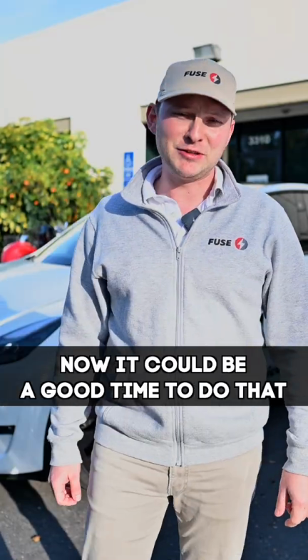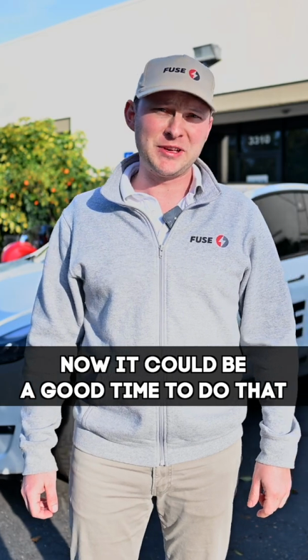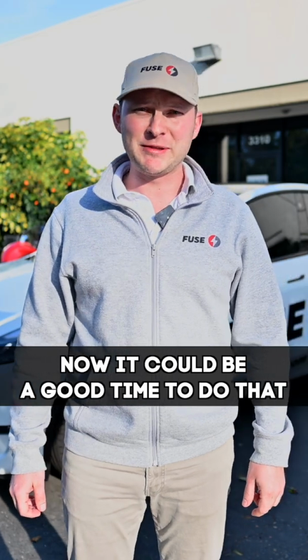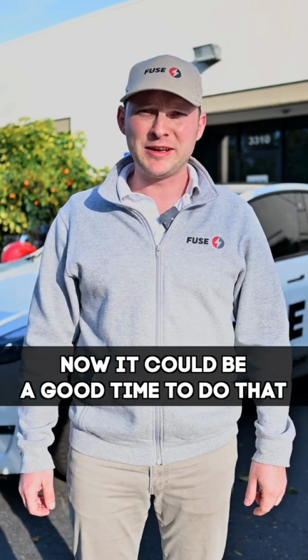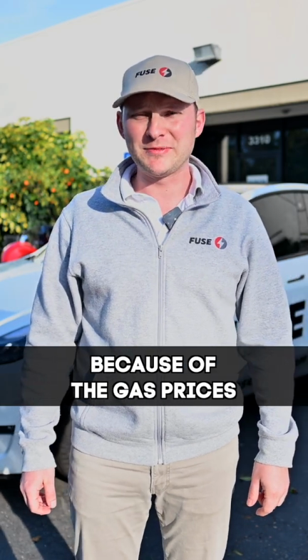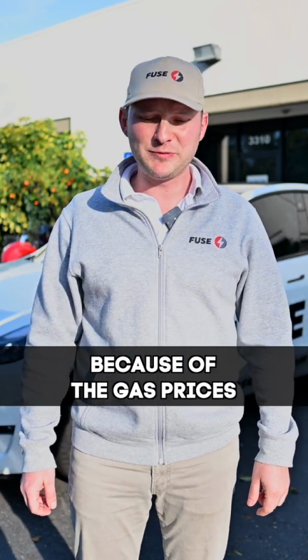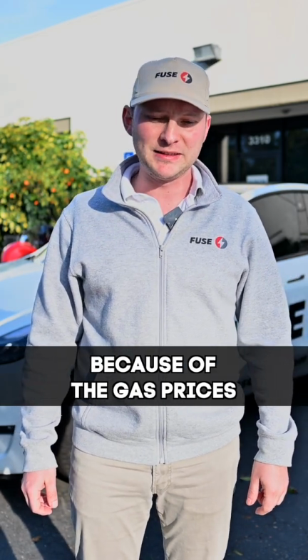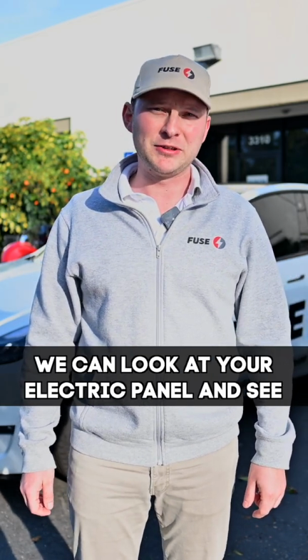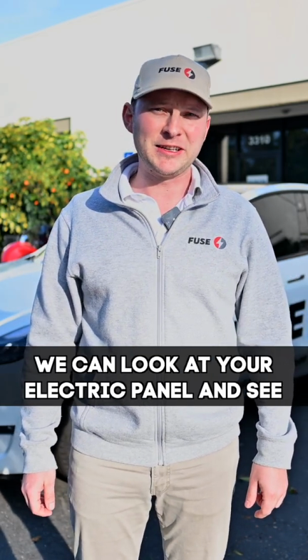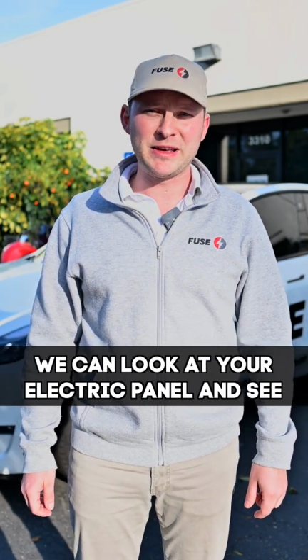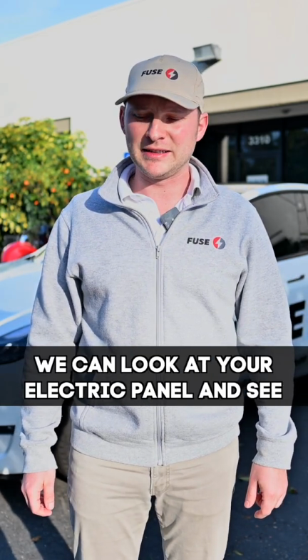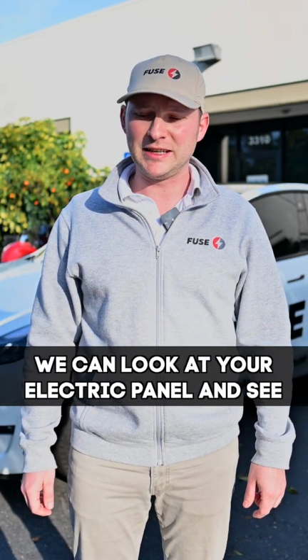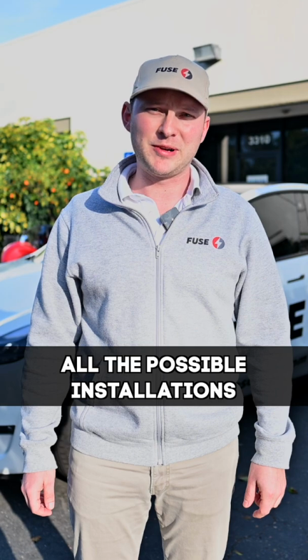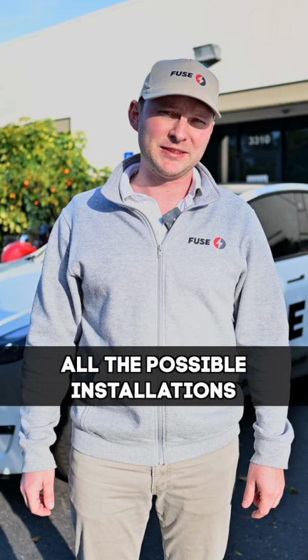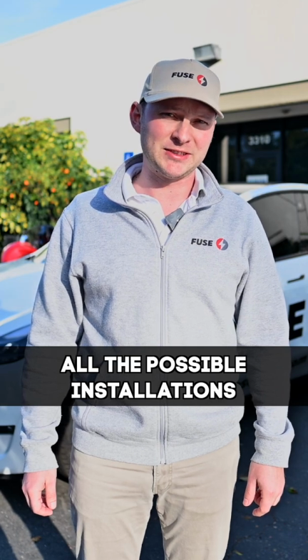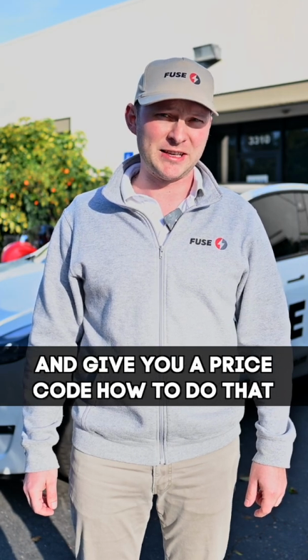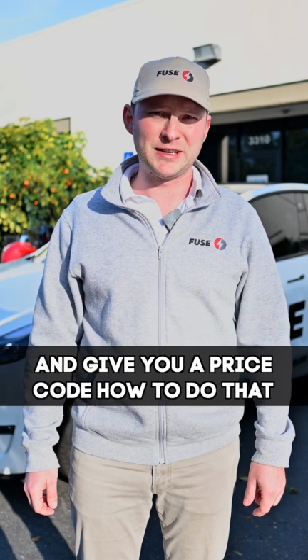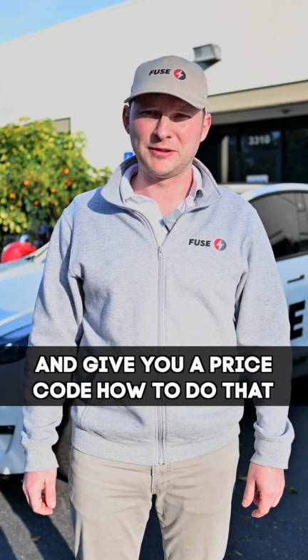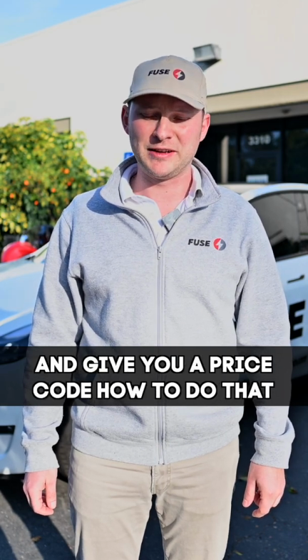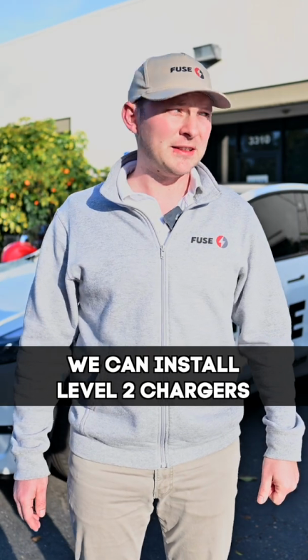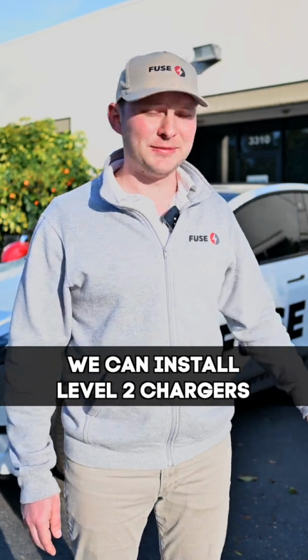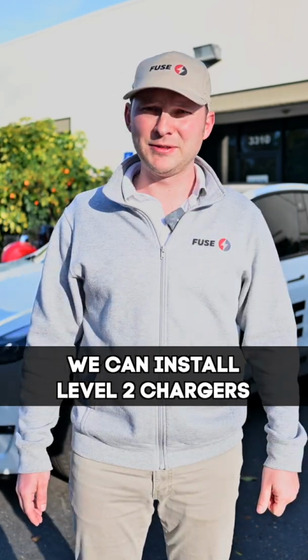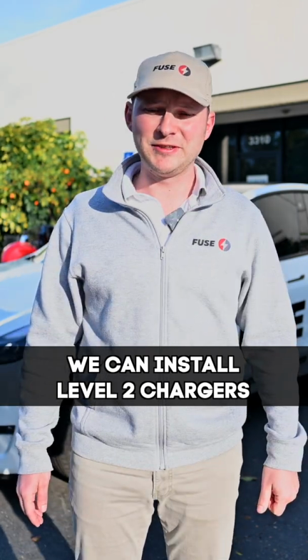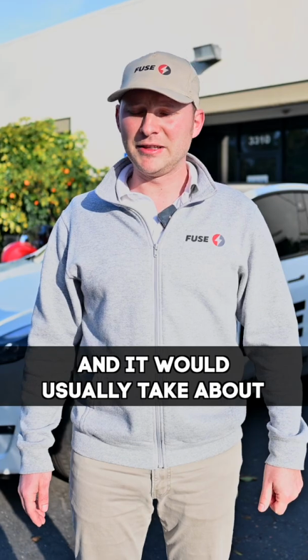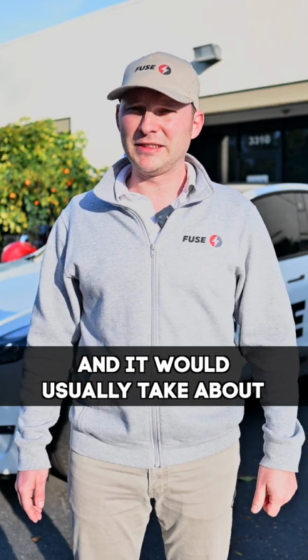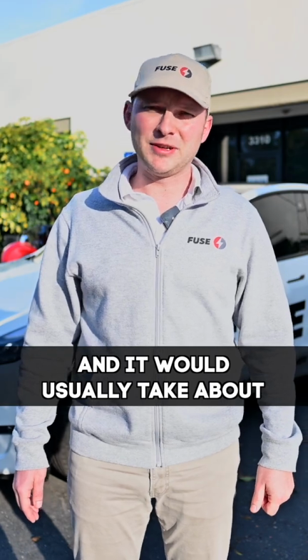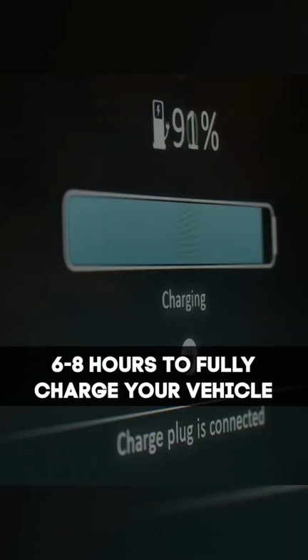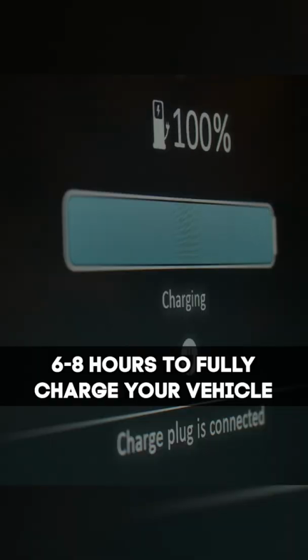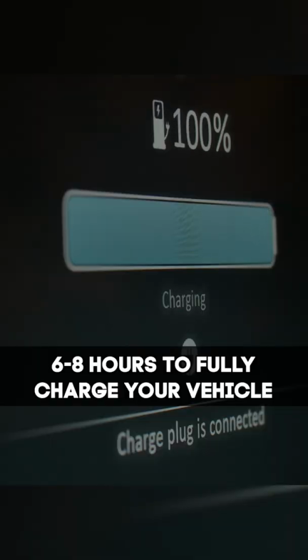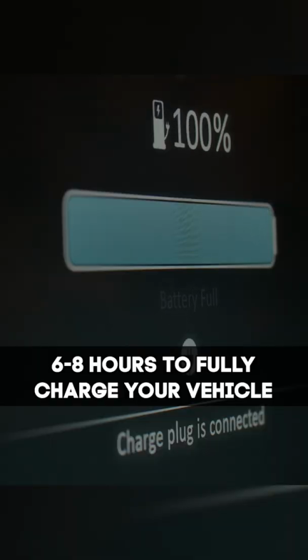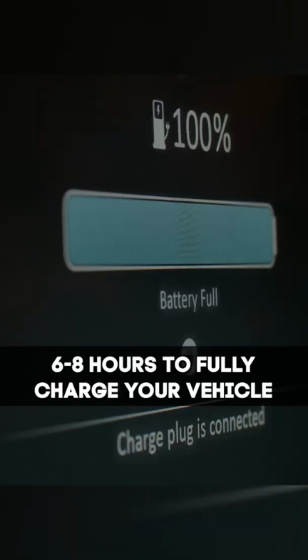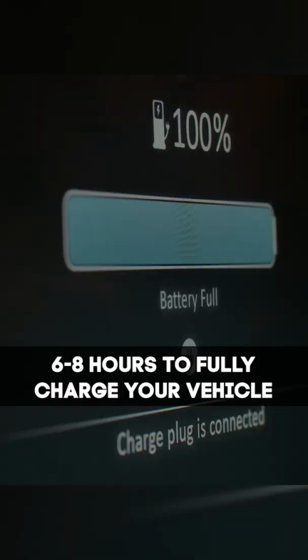If you haven't purchased an electric vehicle yet, now could be a good time because of gas prices. We can look at your electric panel, see all the possible installations, and give you a price quote on how to do that. We can install level 2 chargers, and it would usually take about 6 to 8 hours to fully charge your vehicle.